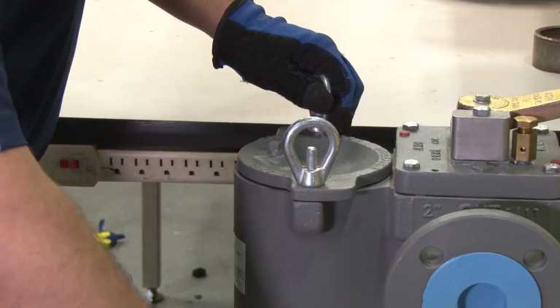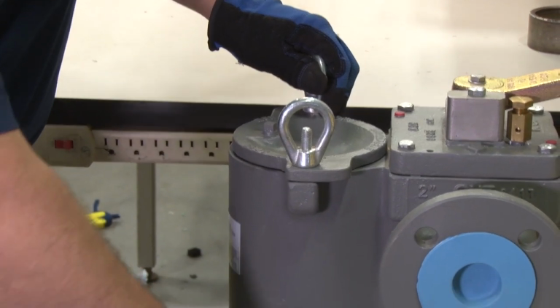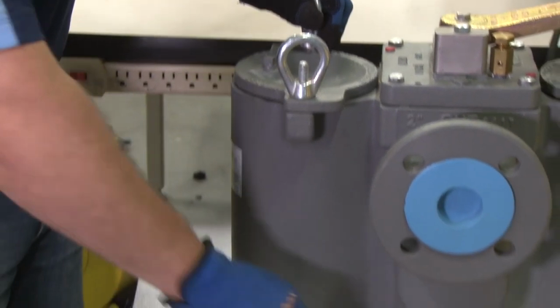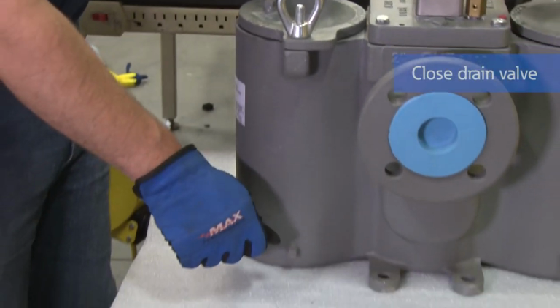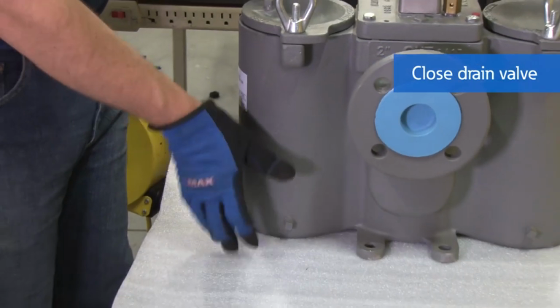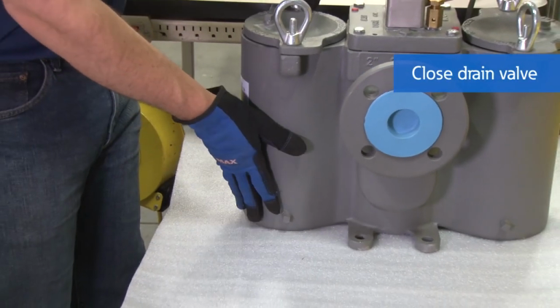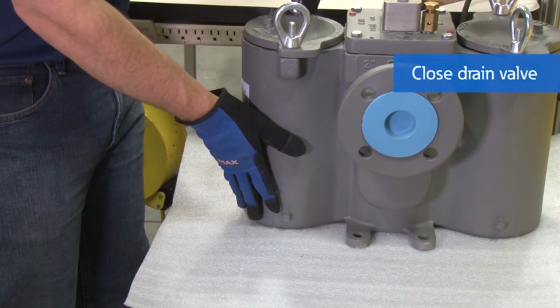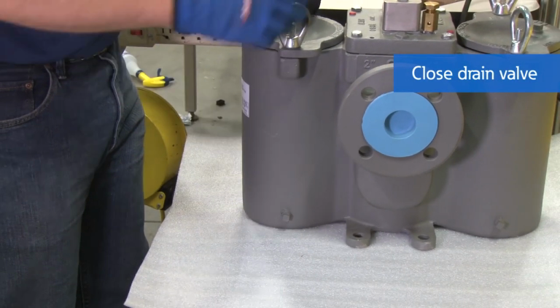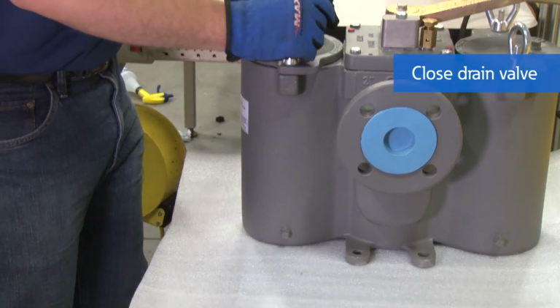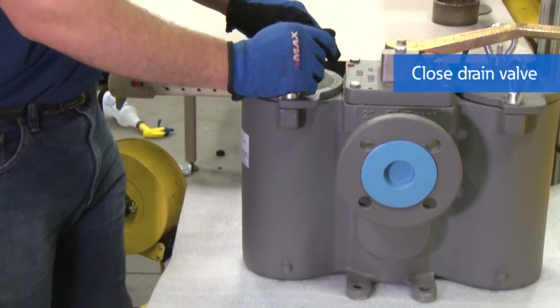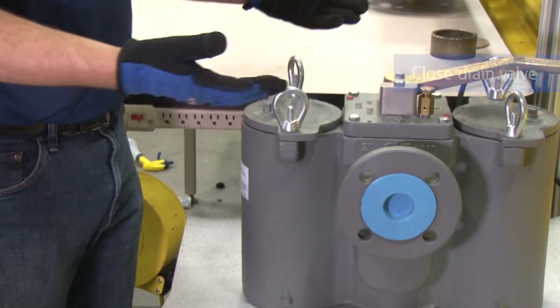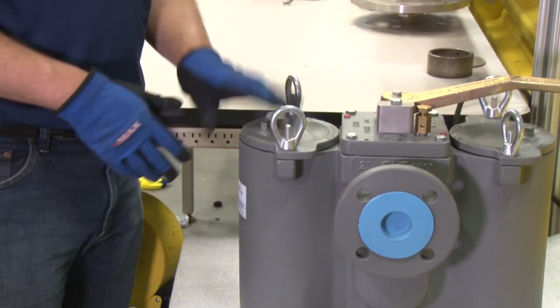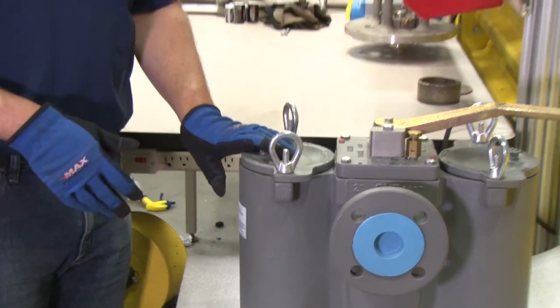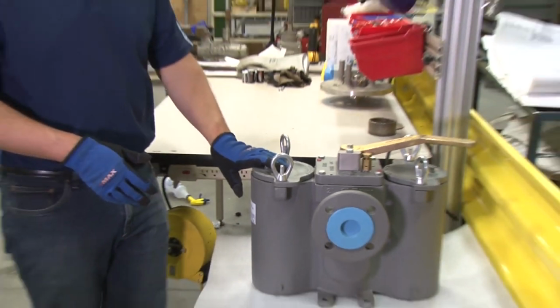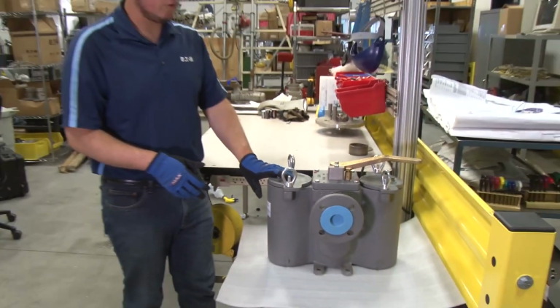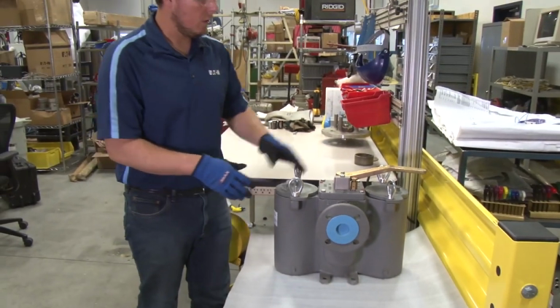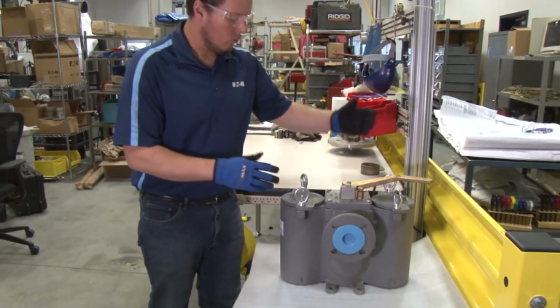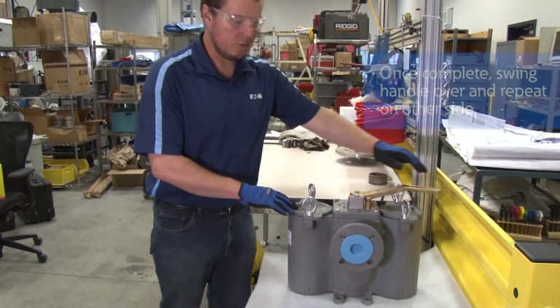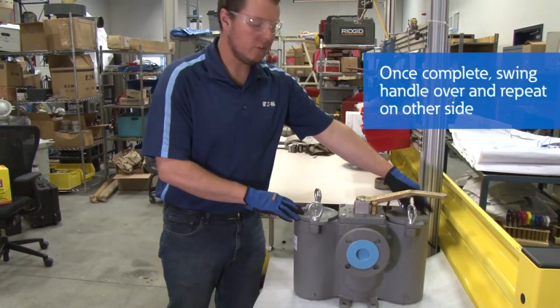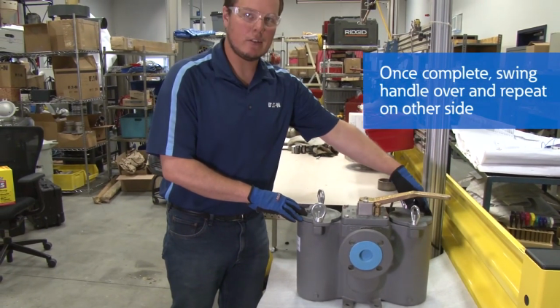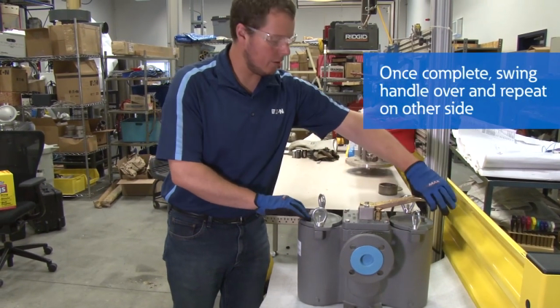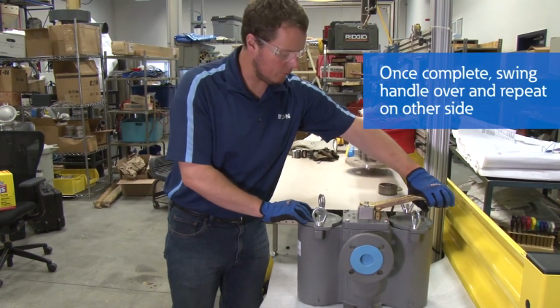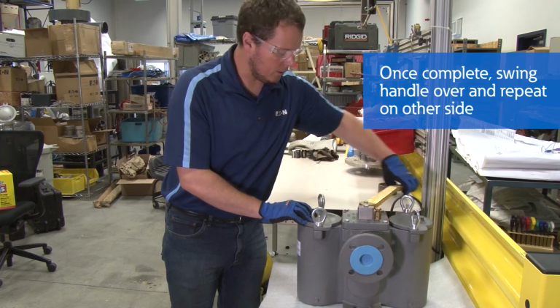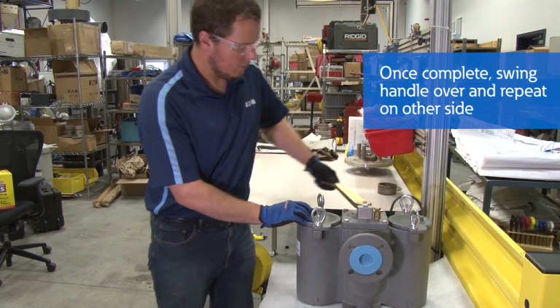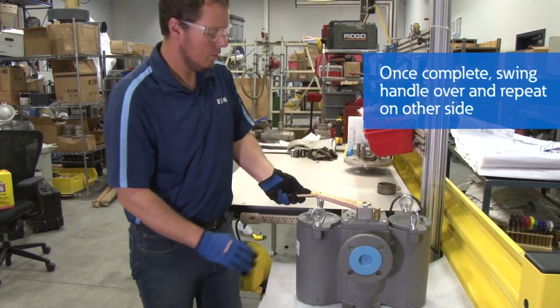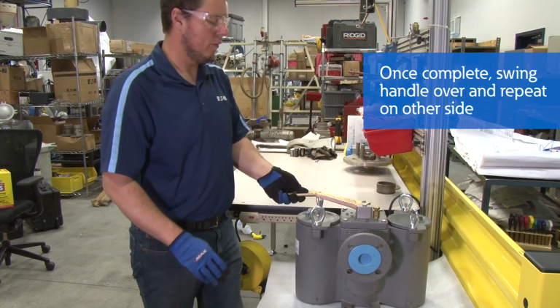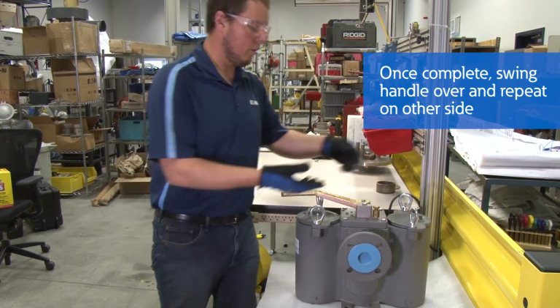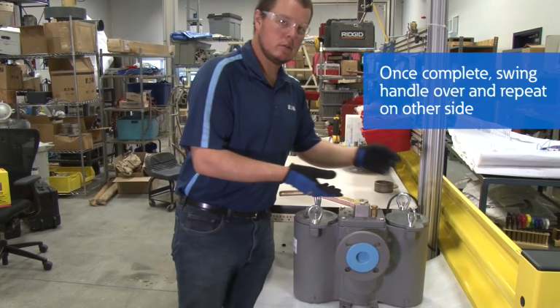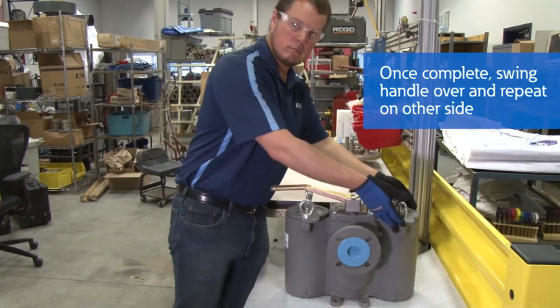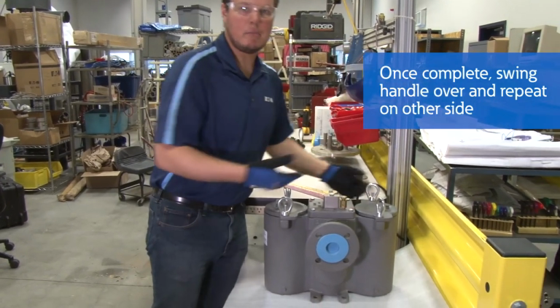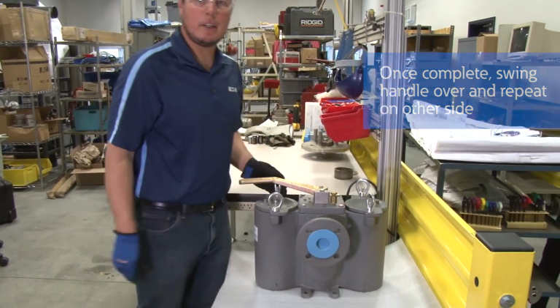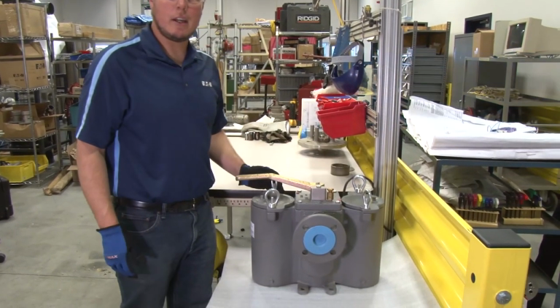You will have to close your drain valve back up, and this side is ready for service. Once this side is clogged up, simply move the valve over and repeat on the other side.